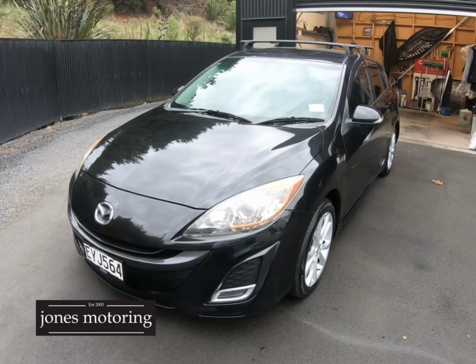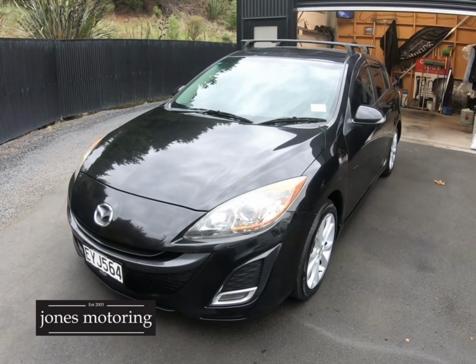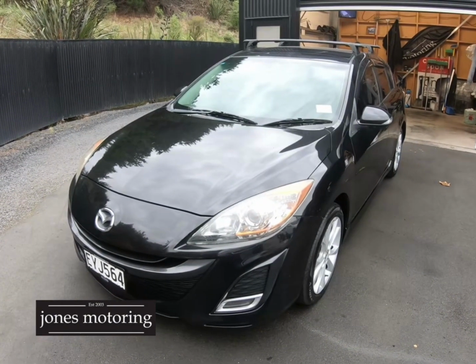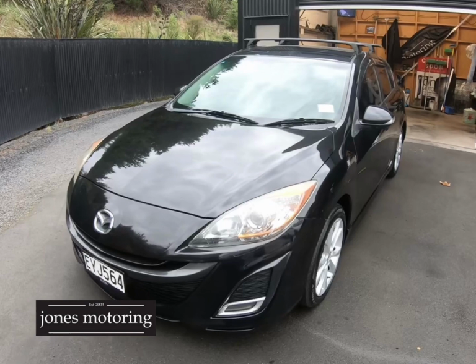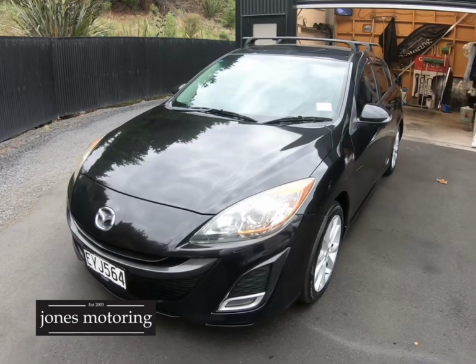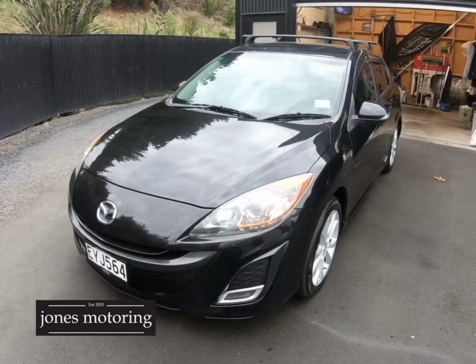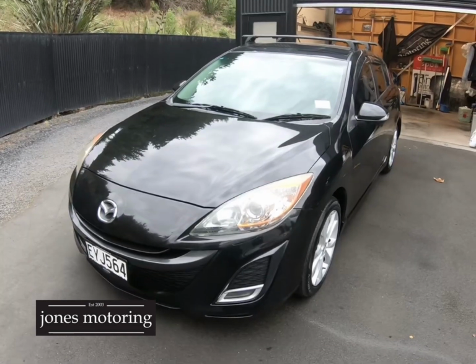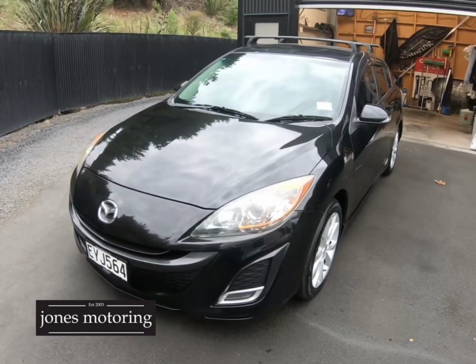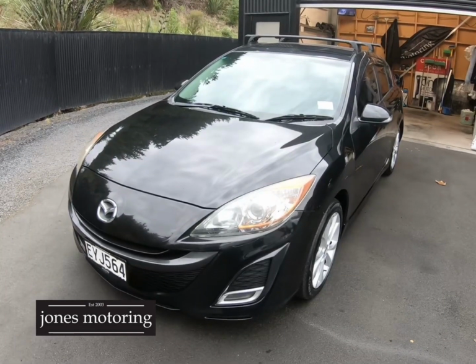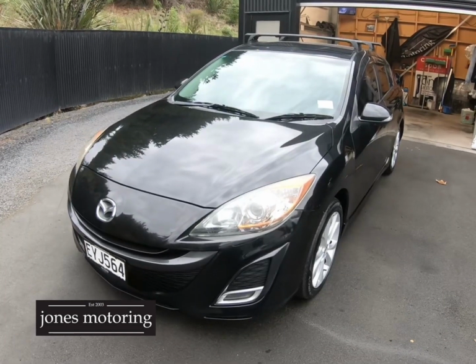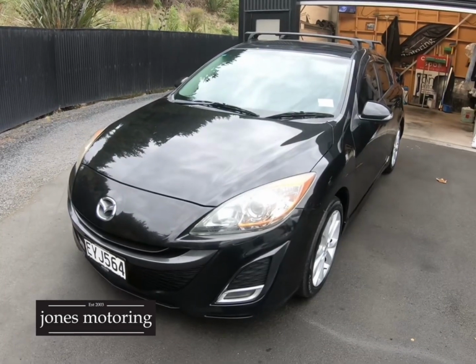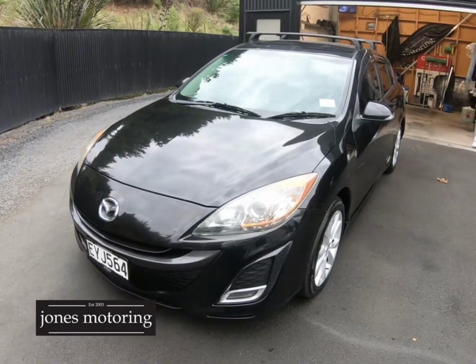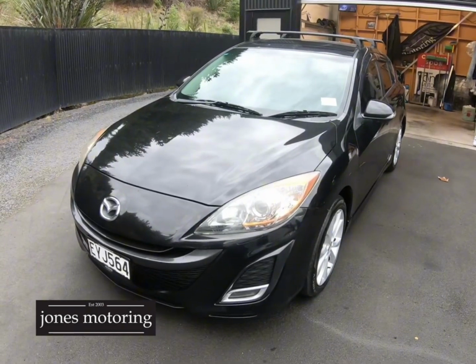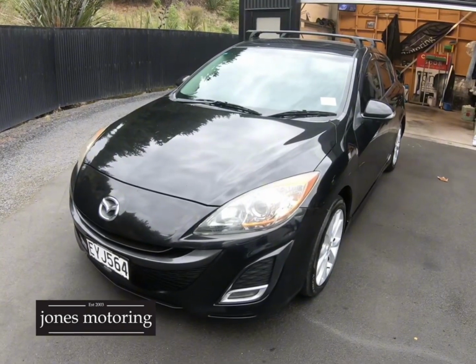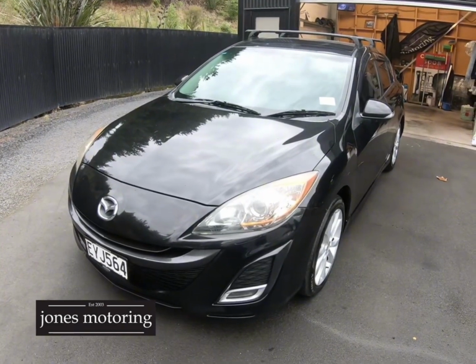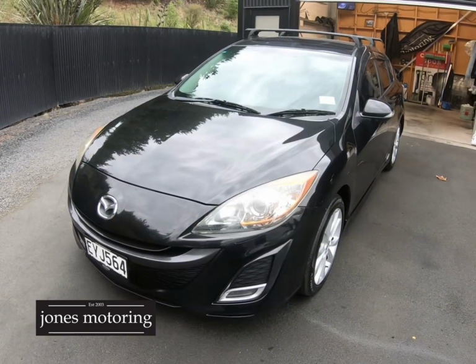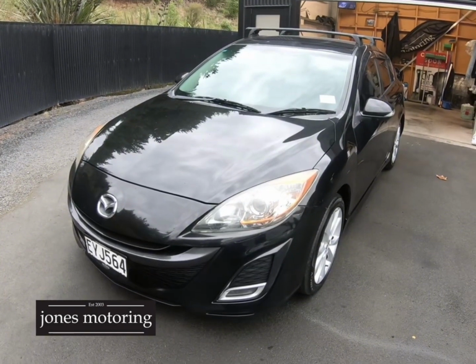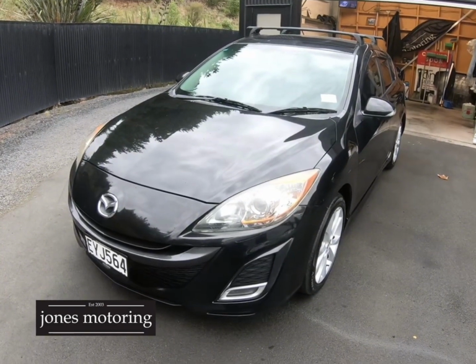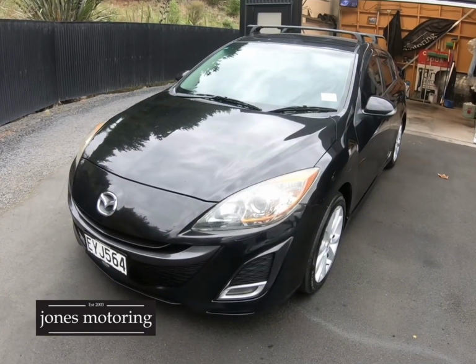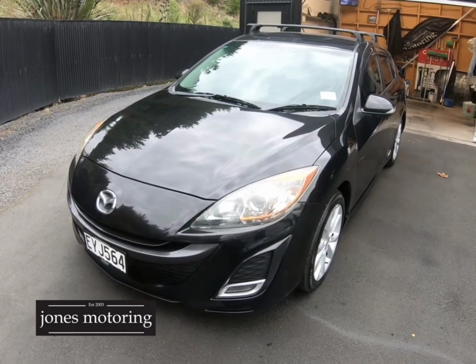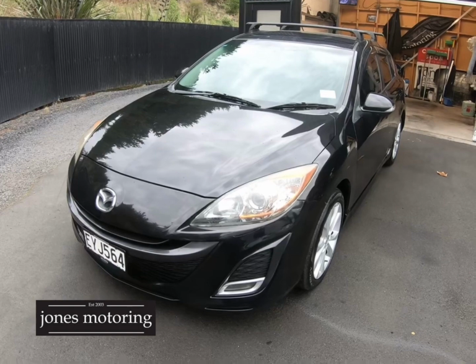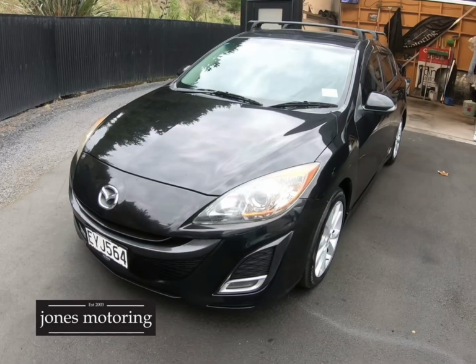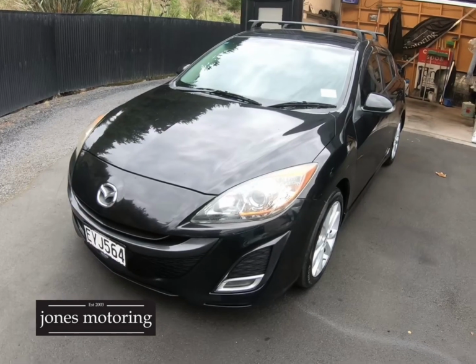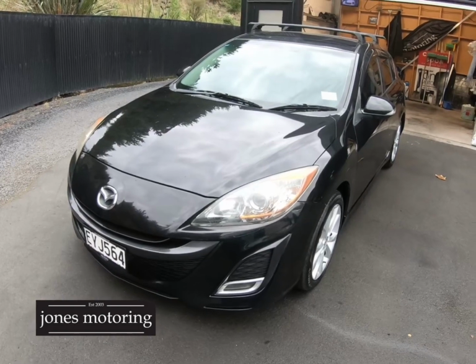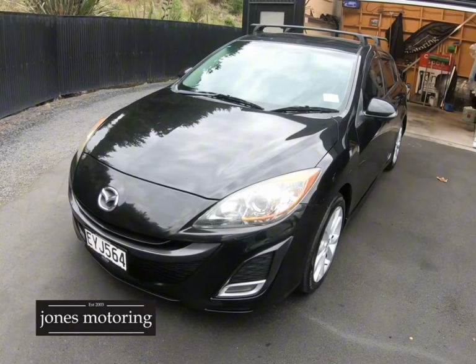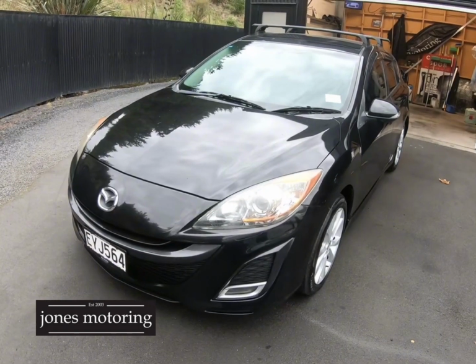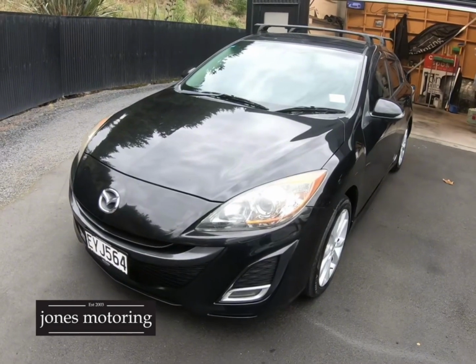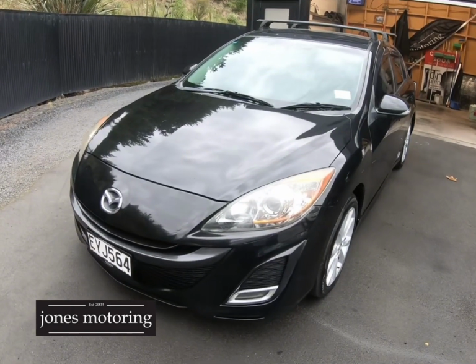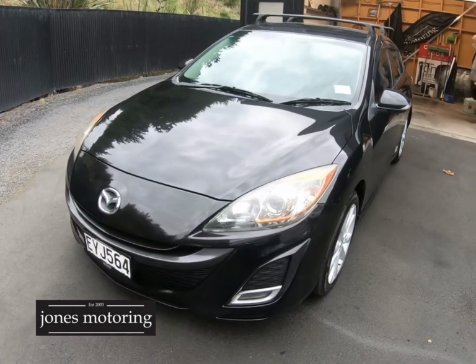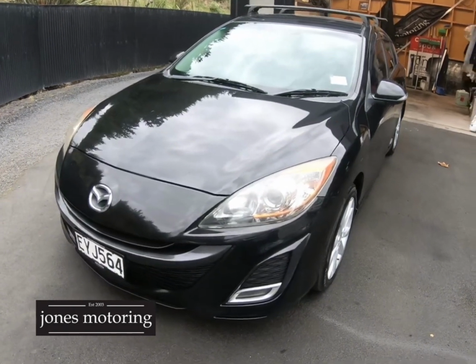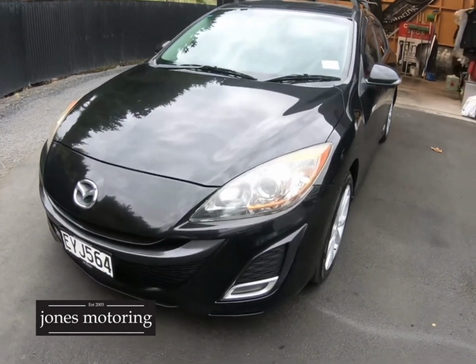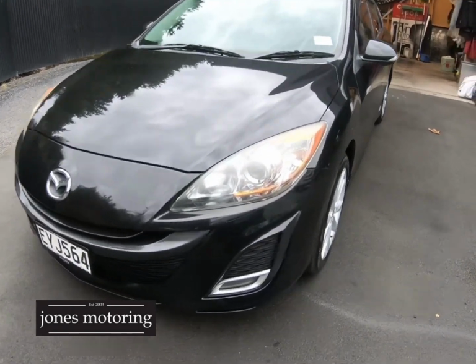Hi, I'm Josh Jones. We just had this arrive in — a sporty vehicle for summer and it is a six-speed manual, which is going to appeal to a lot of young people who still want to learn to drive in a manual.